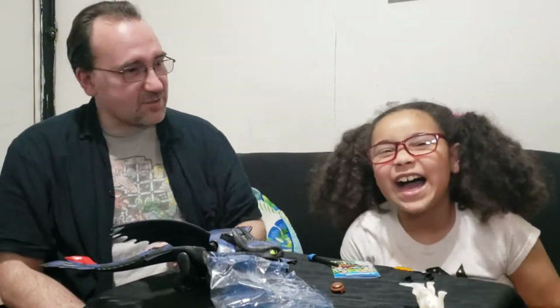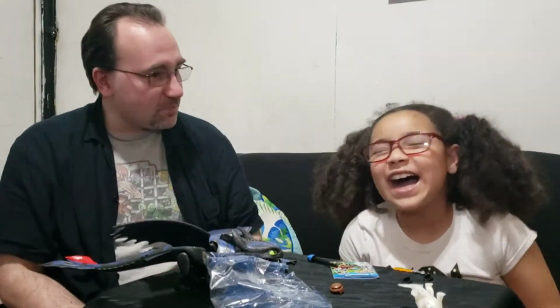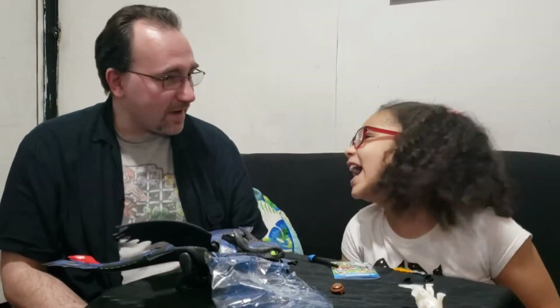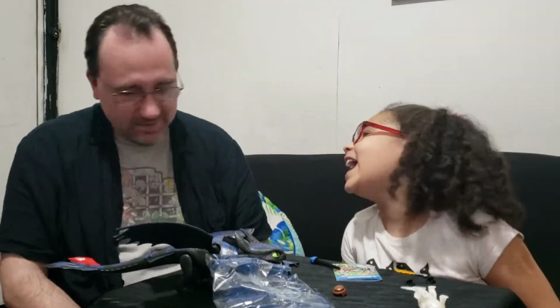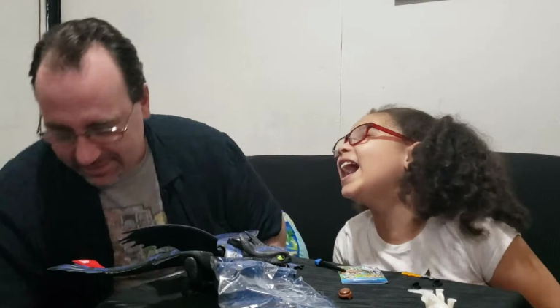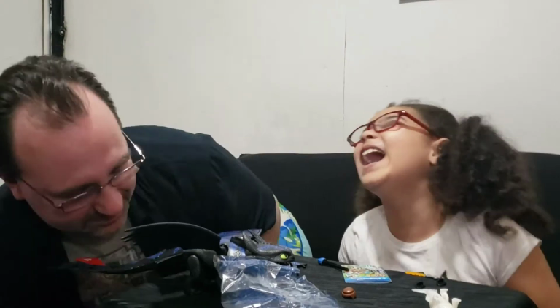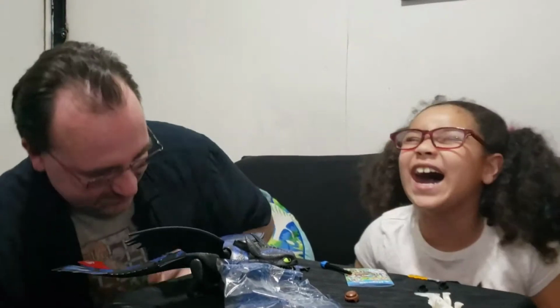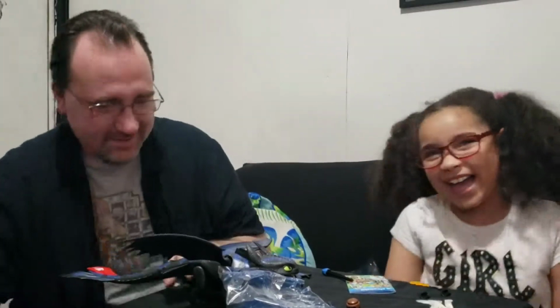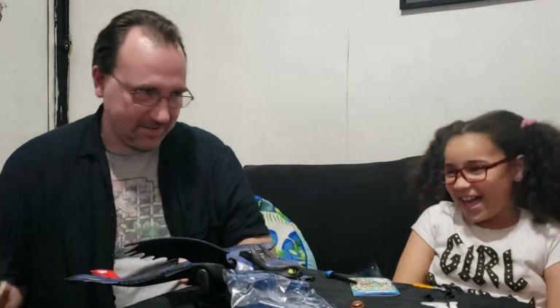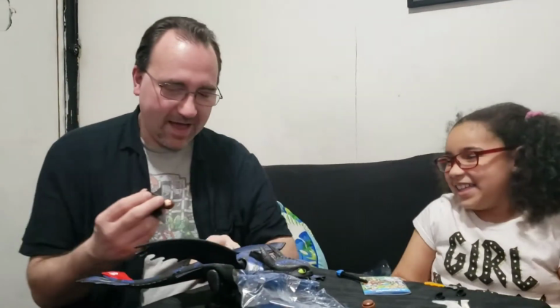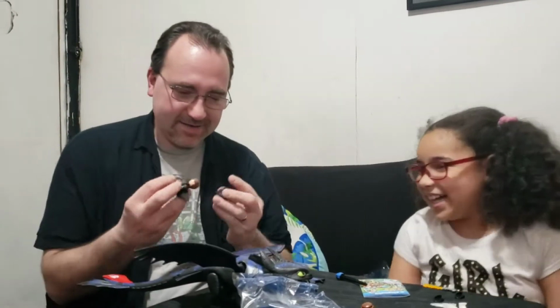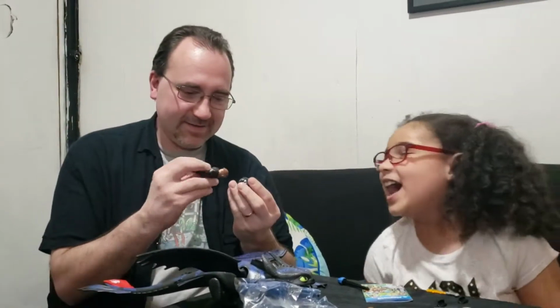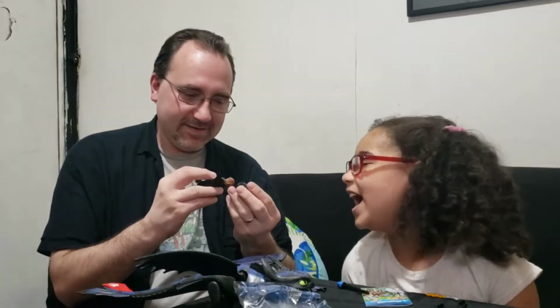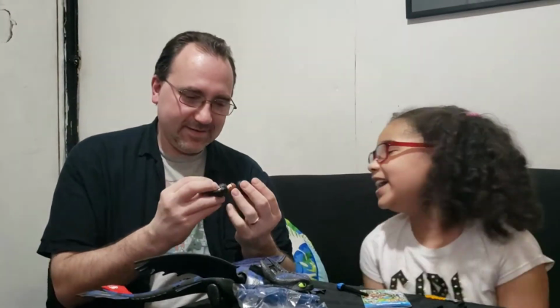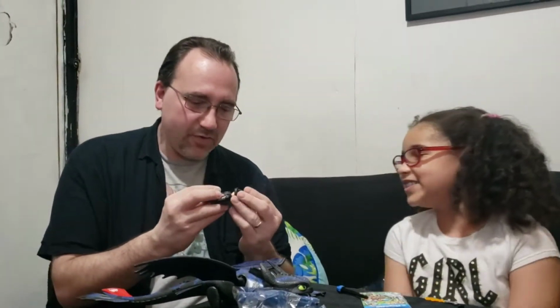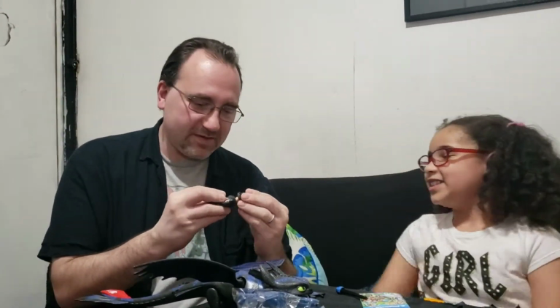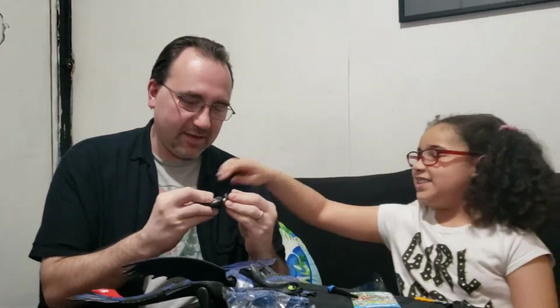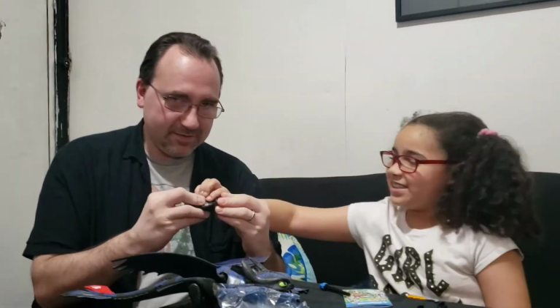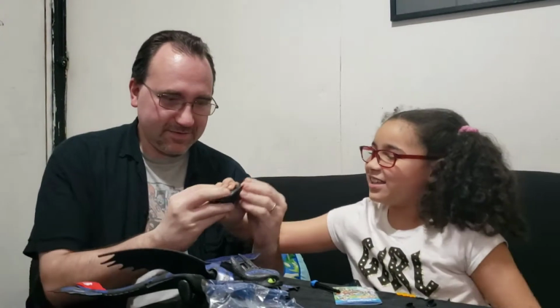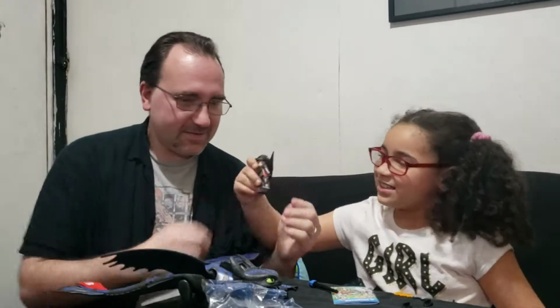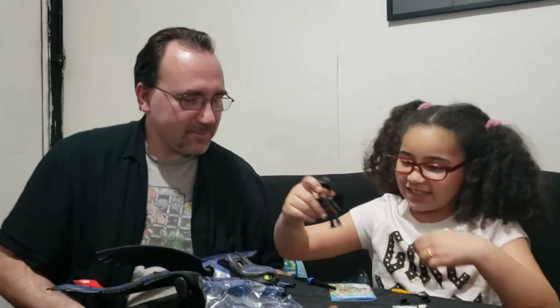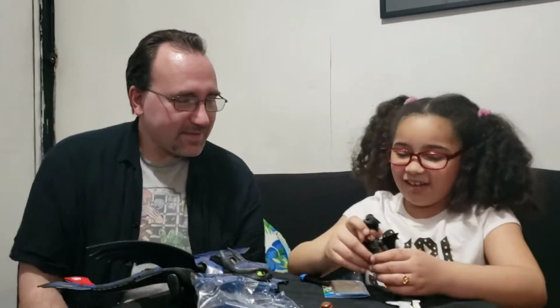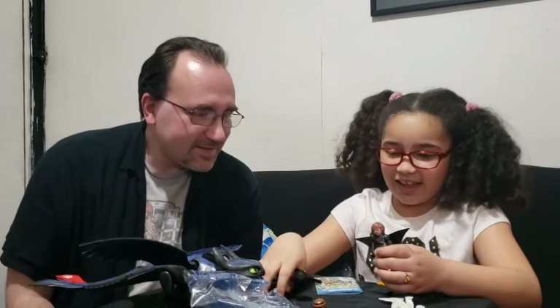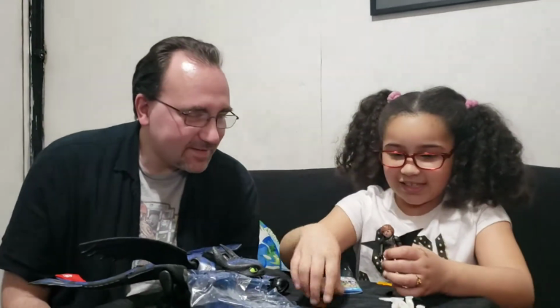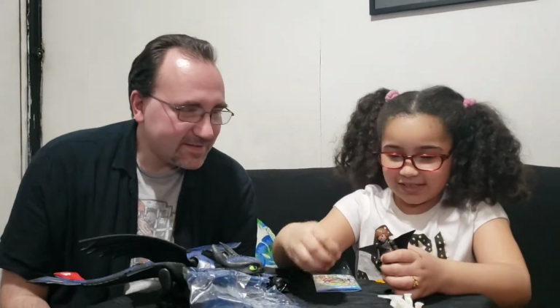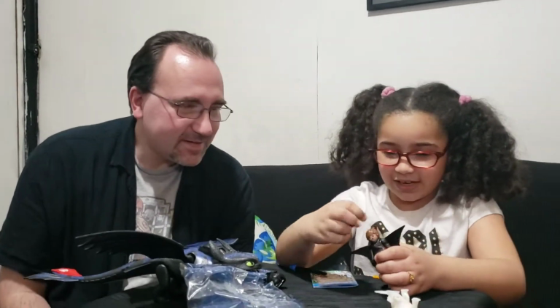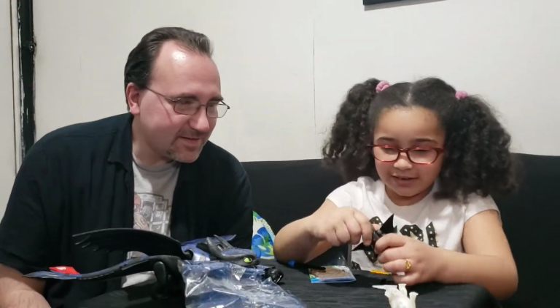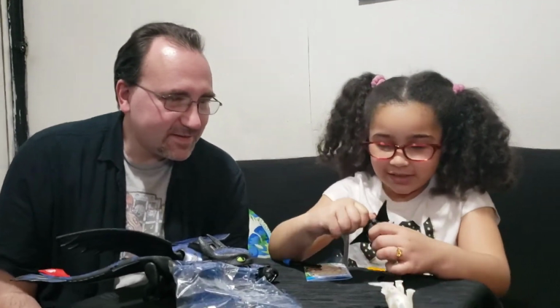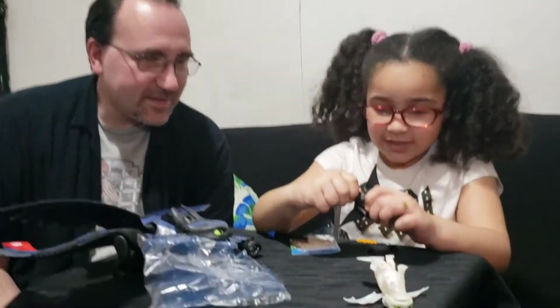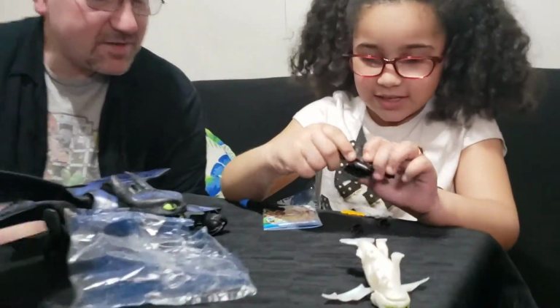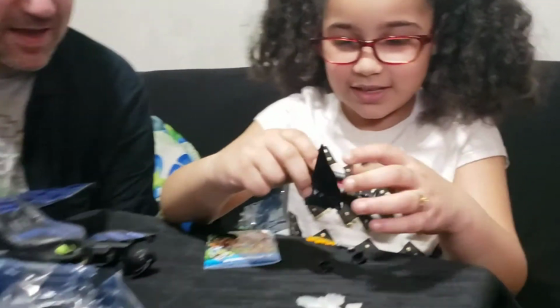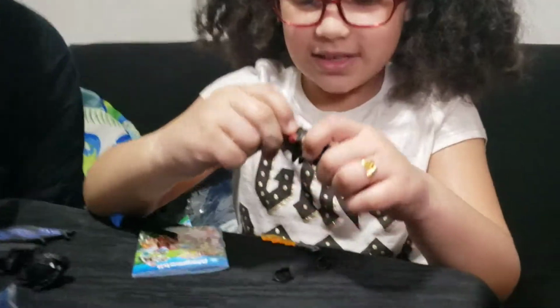That's why you're supposed to wear a helmet — you could have died. Always wear your safety helmet. That's the wrong ear; this is the right ear.